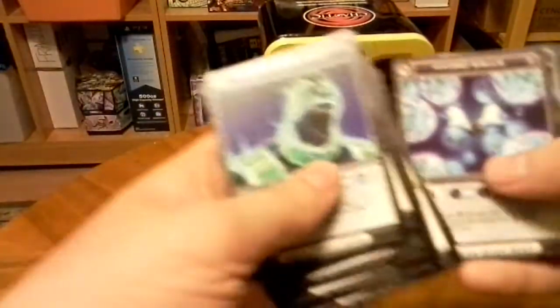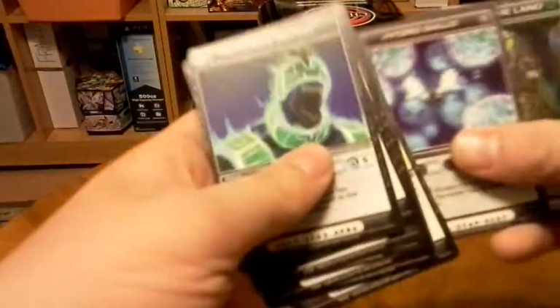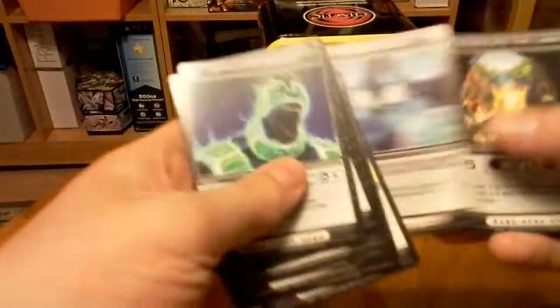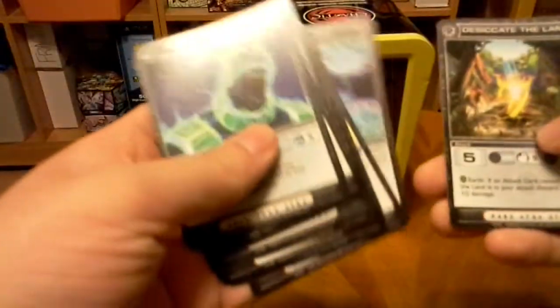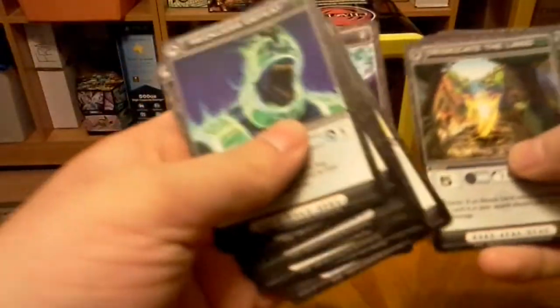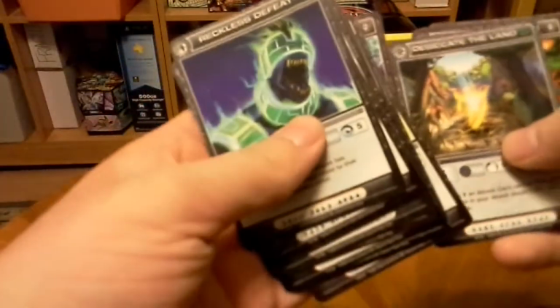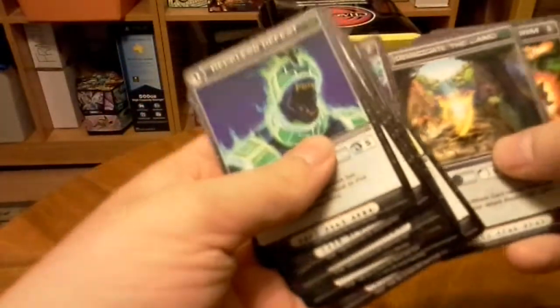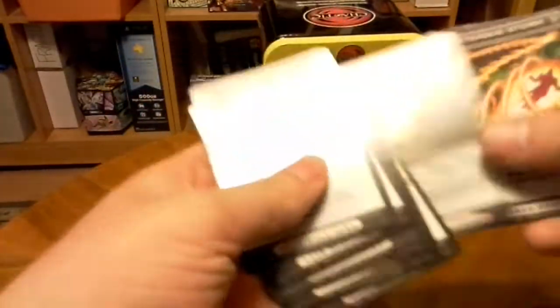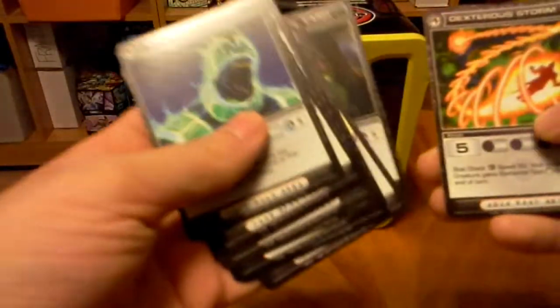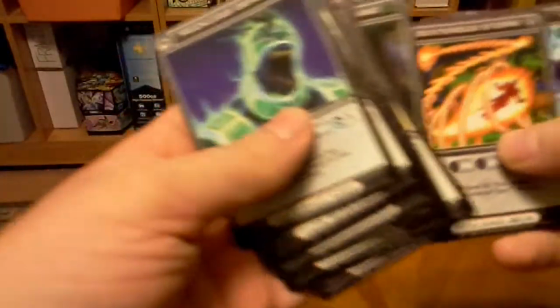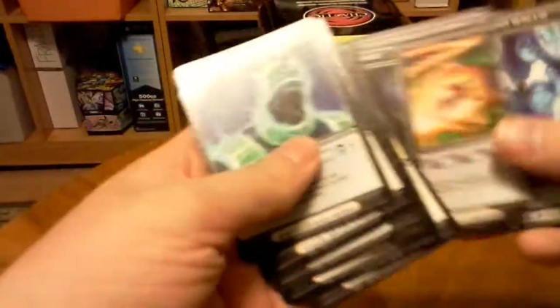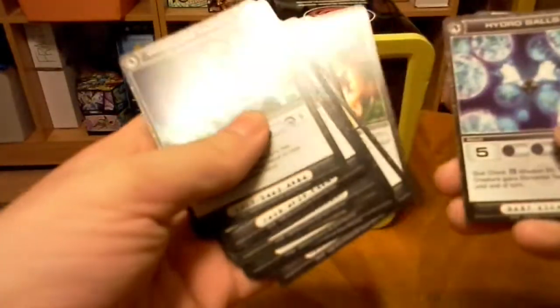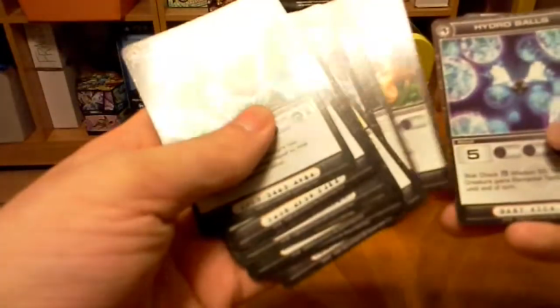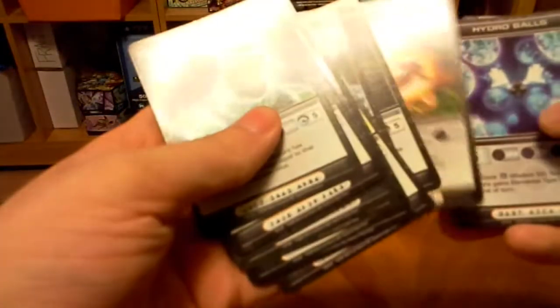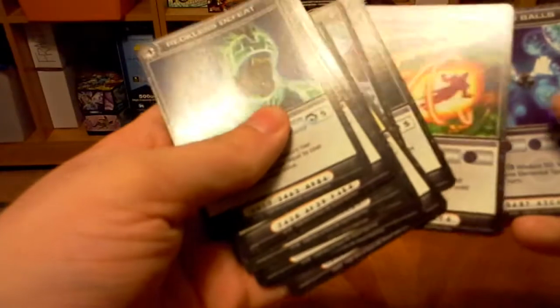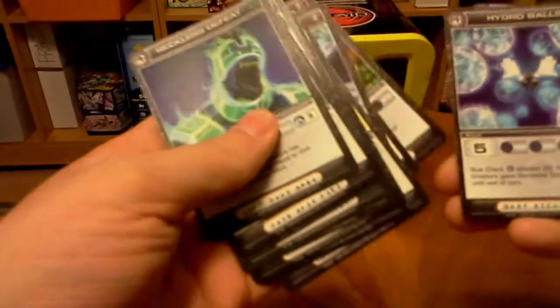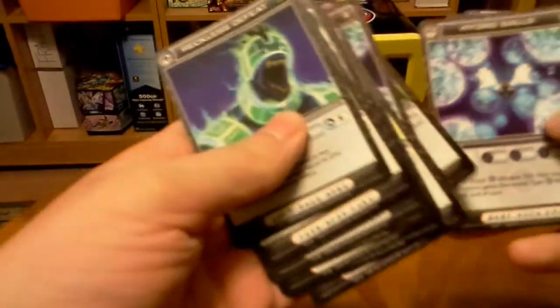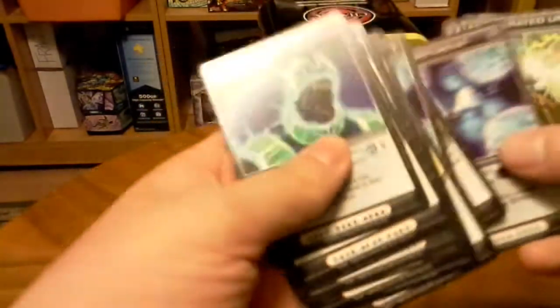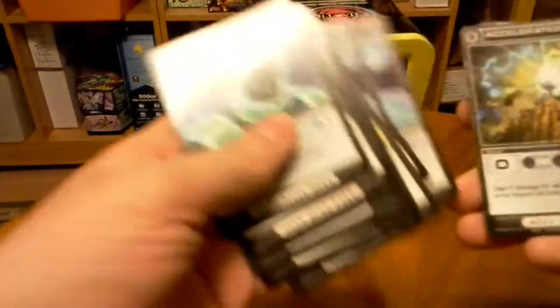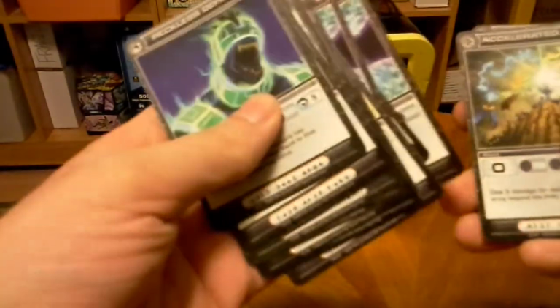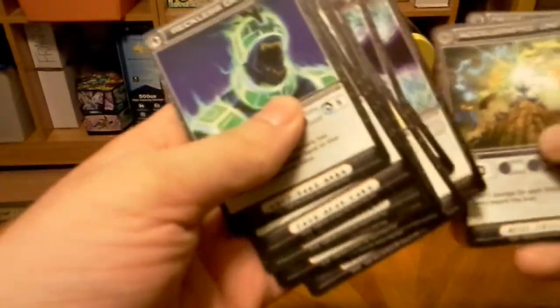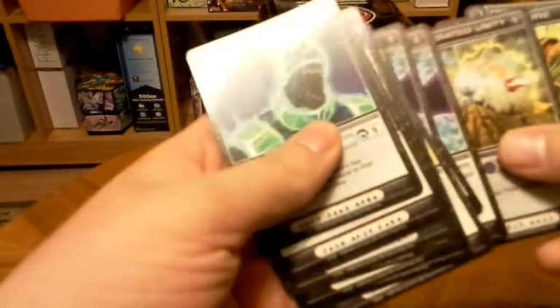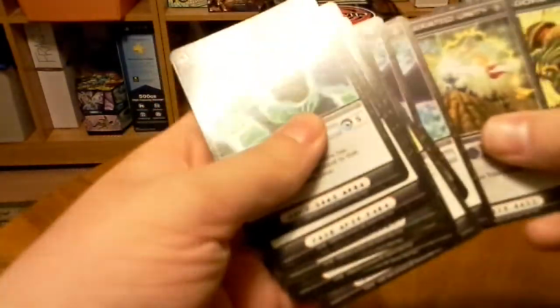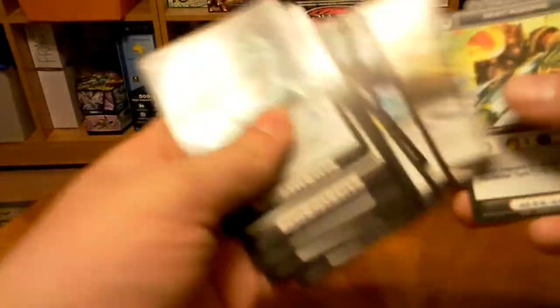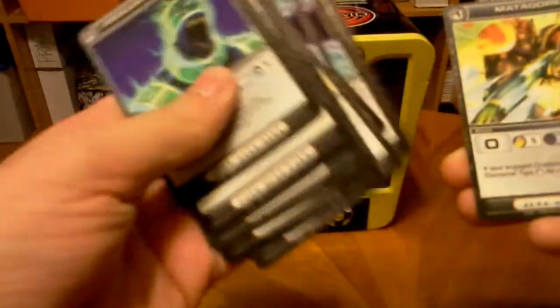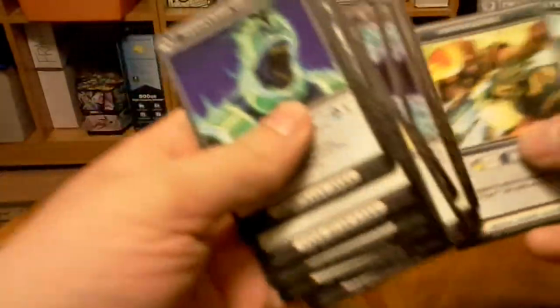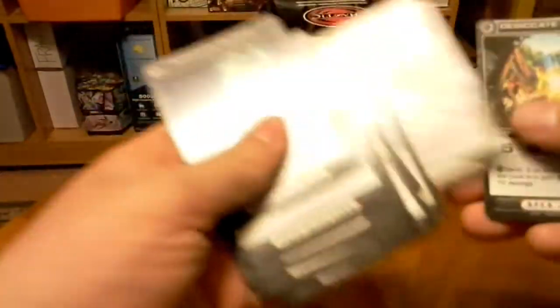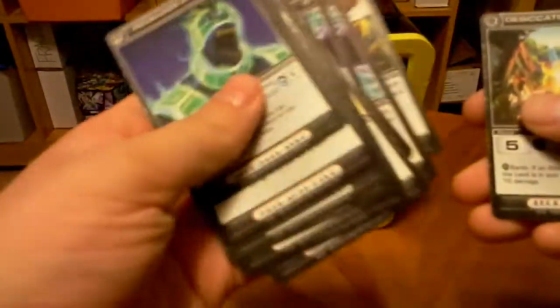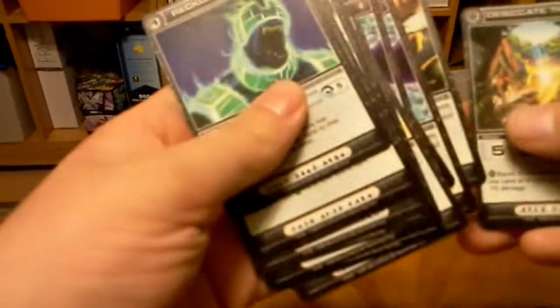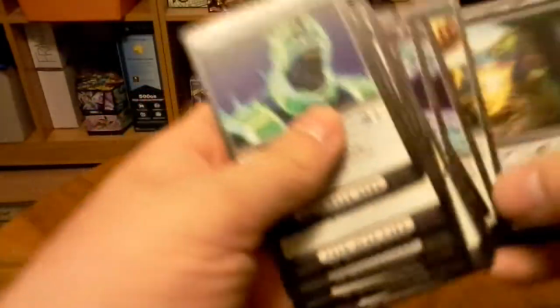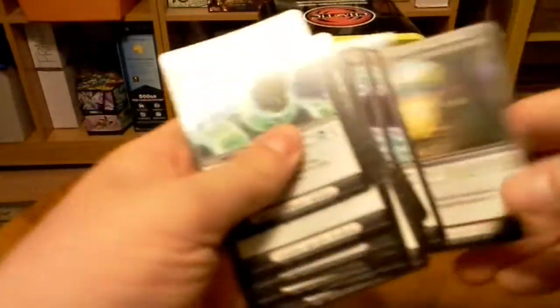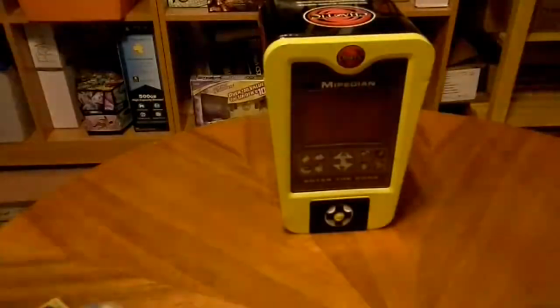We have Hydra Balls, Desiccate the Land, Dexterous Storm, Hydra Balls, Accelerated Unity, Matagor, and Desiccate the Land.